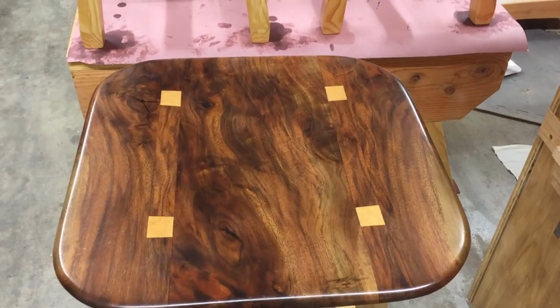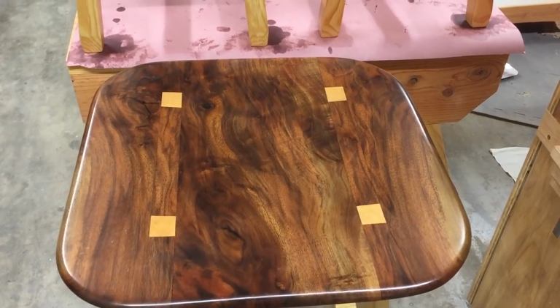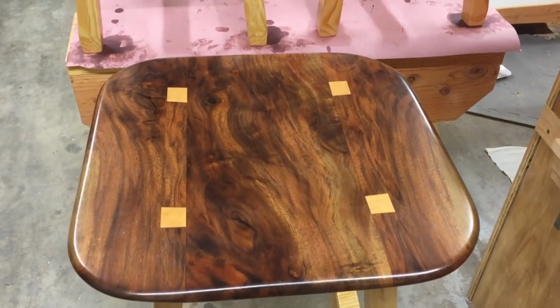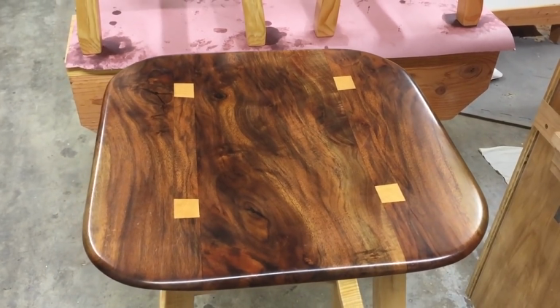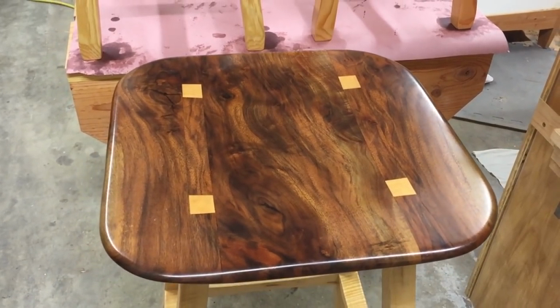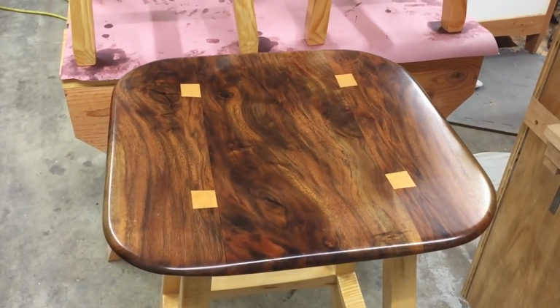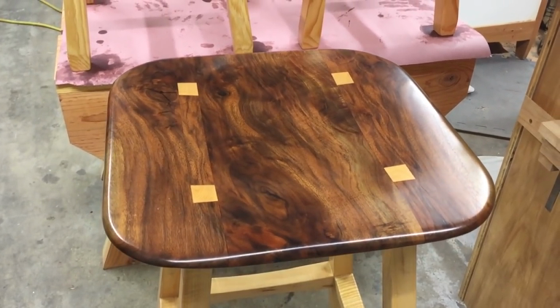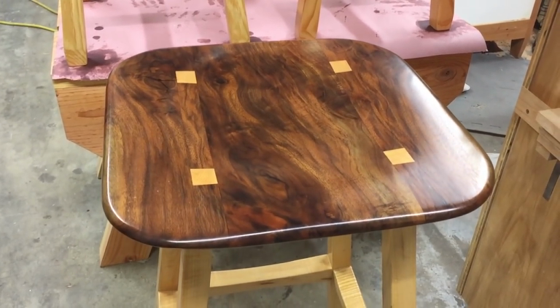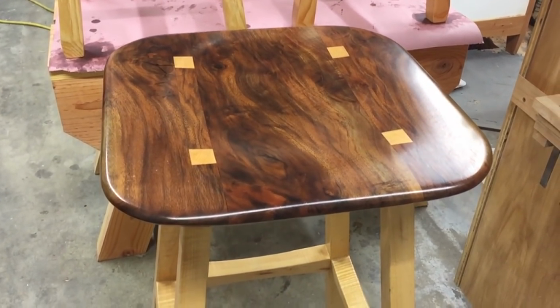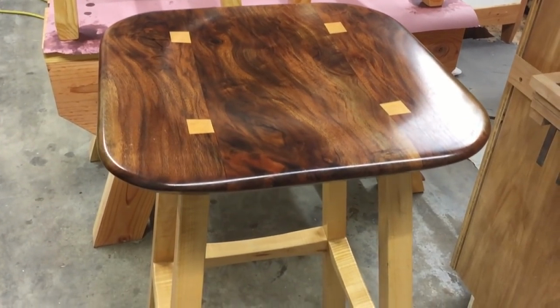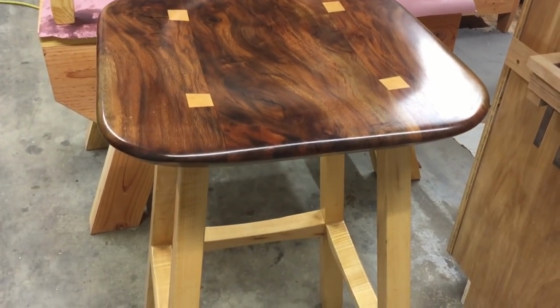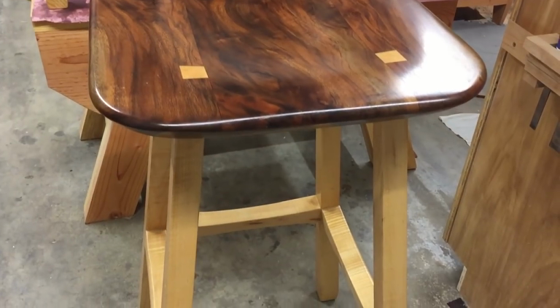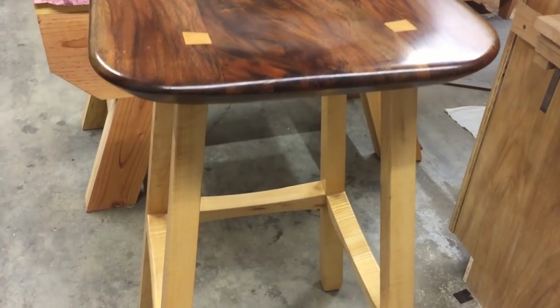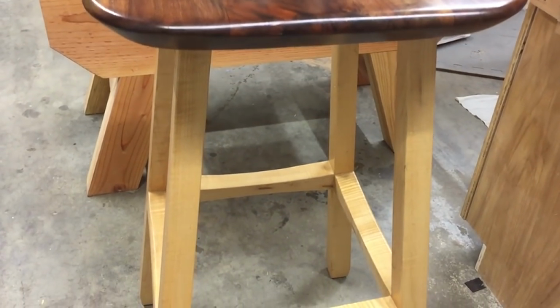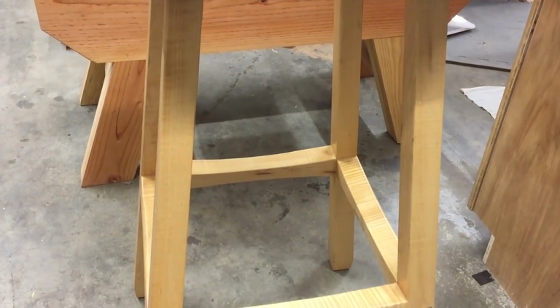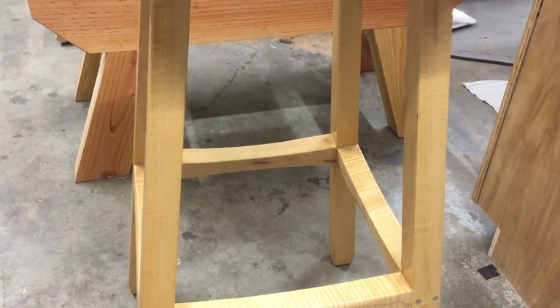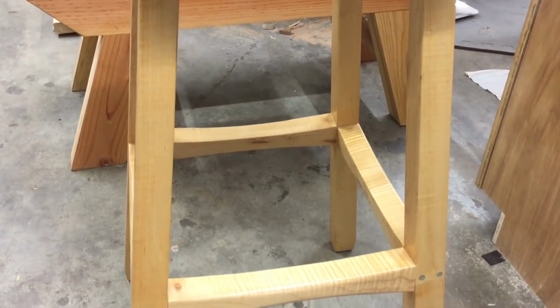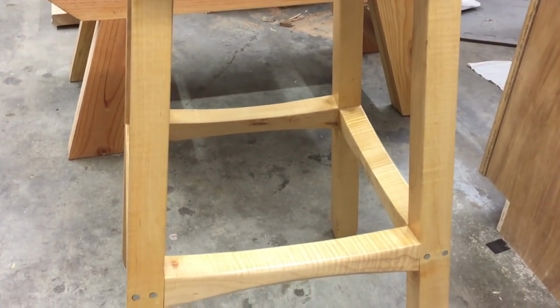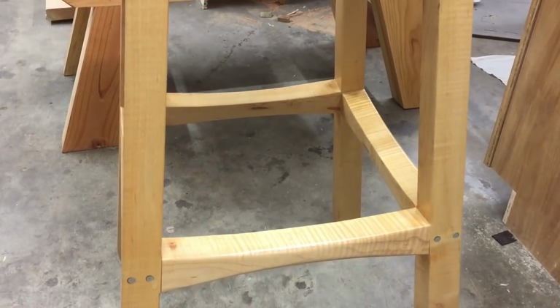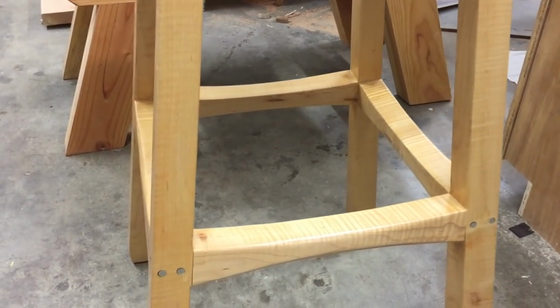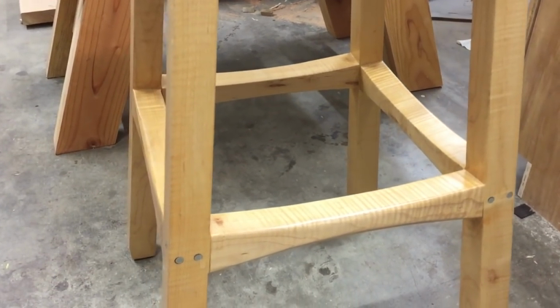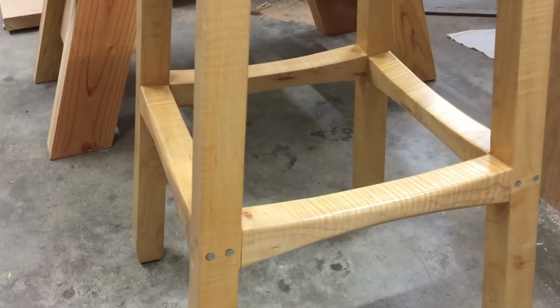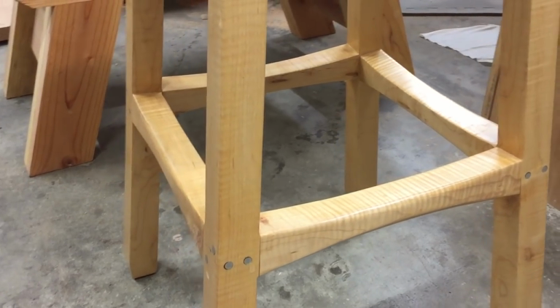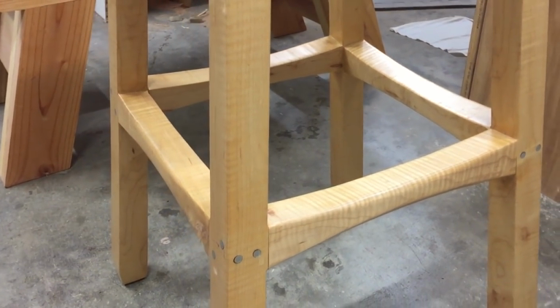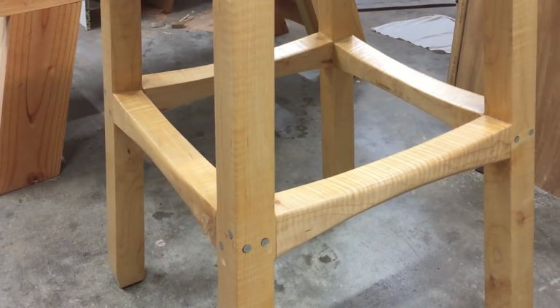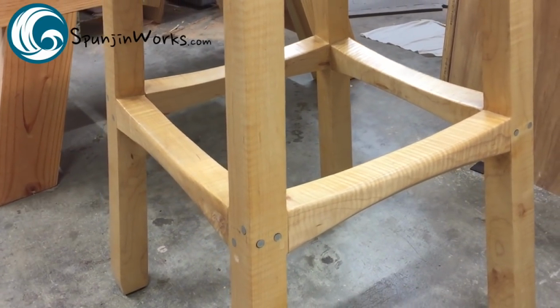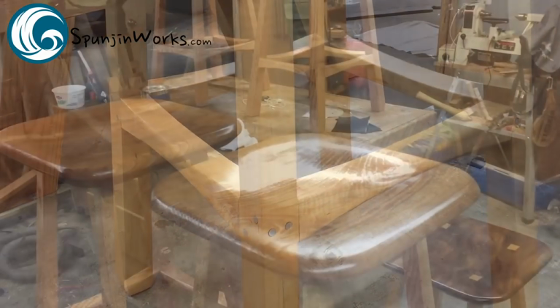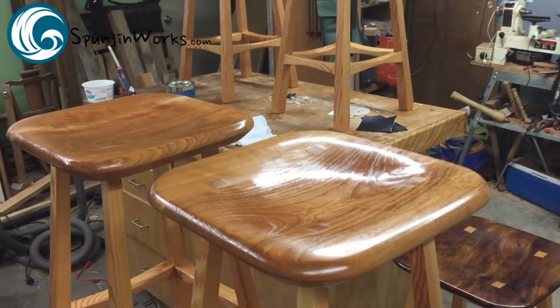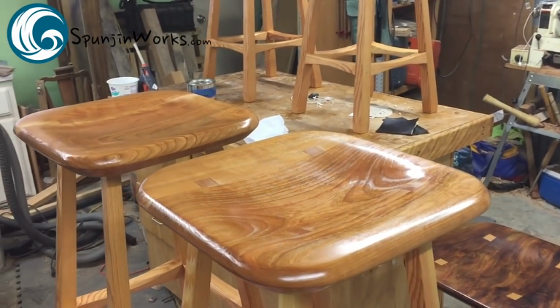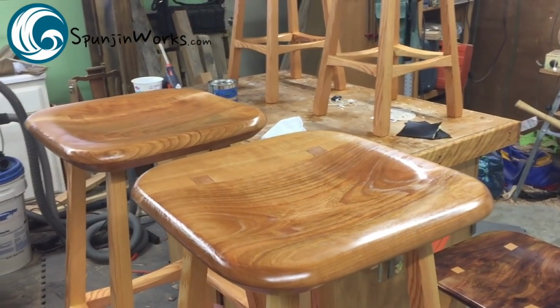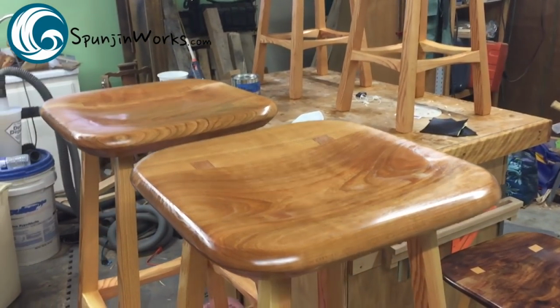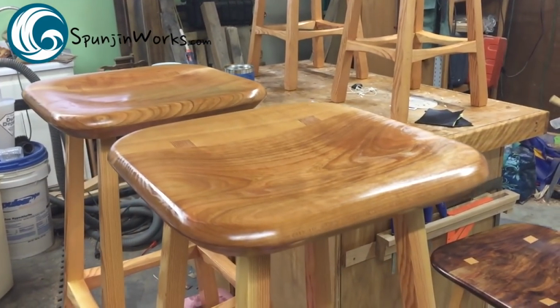A couple years ago, I made a stool for my shop. It was inspired by David Marks' White Oak Bar Stool from the first season of Woodworks. Though I'm not going to show how to make this stool from start to finish in this video, you can read an article on my website that goes into a little more detail.